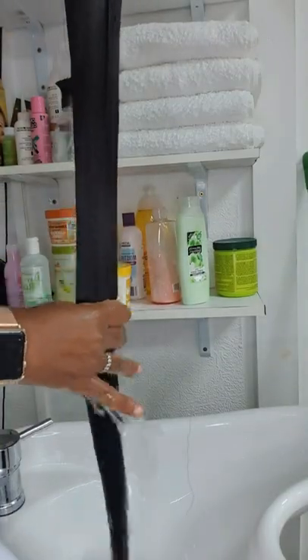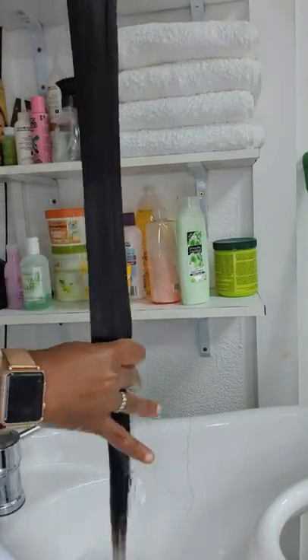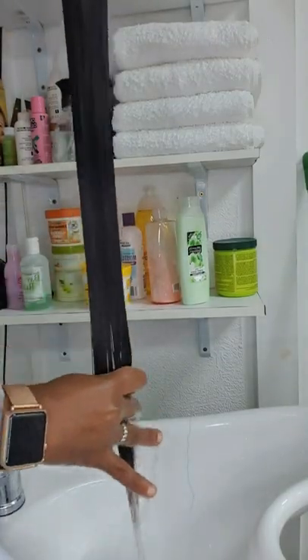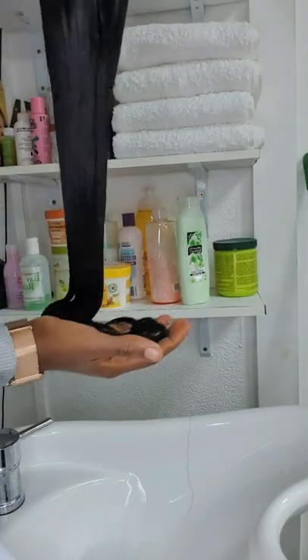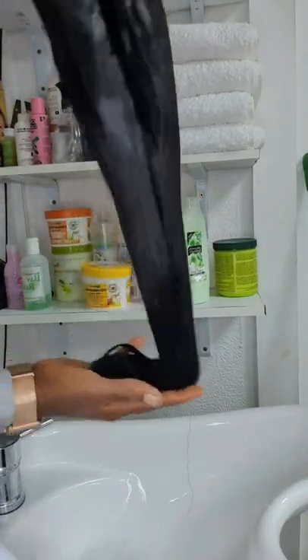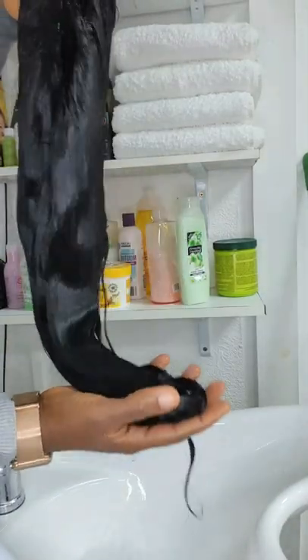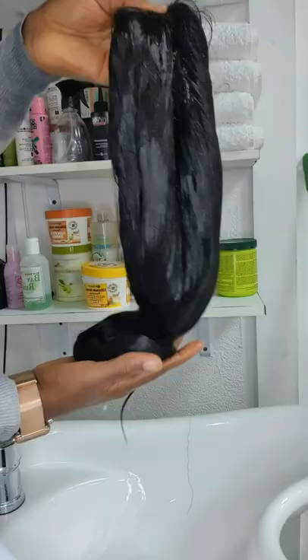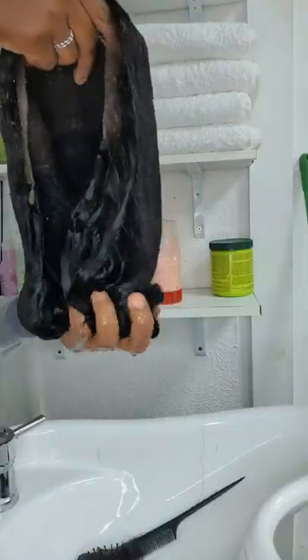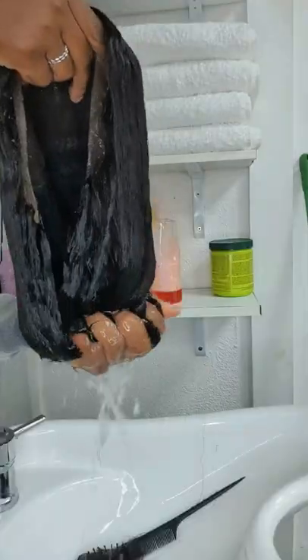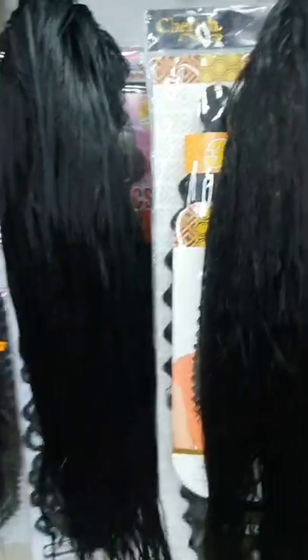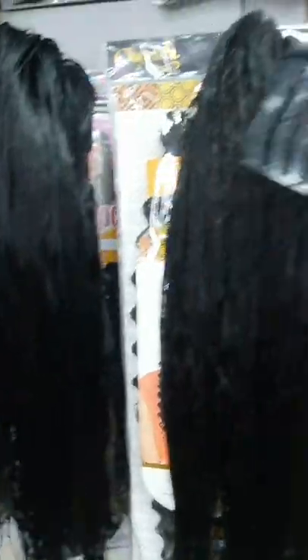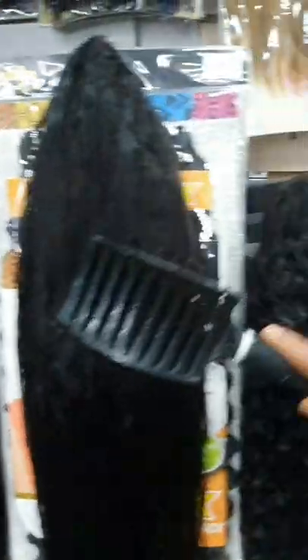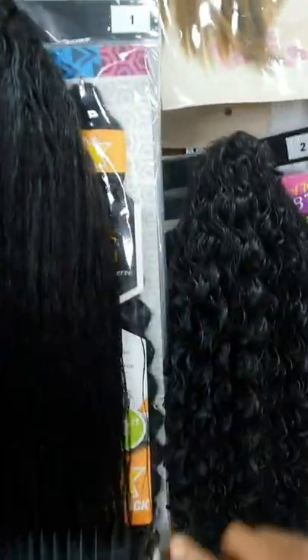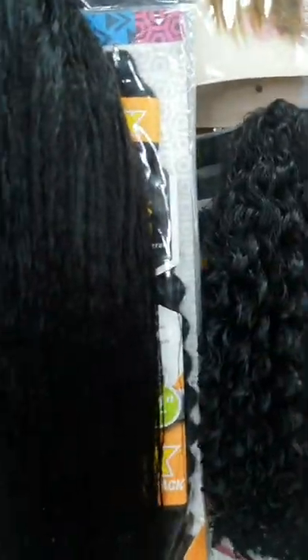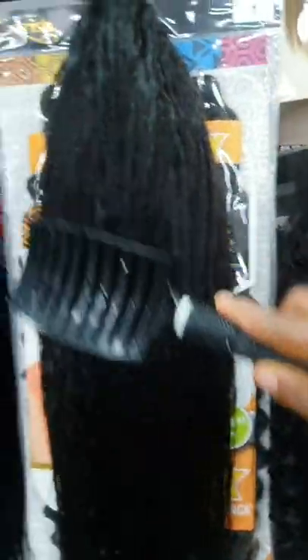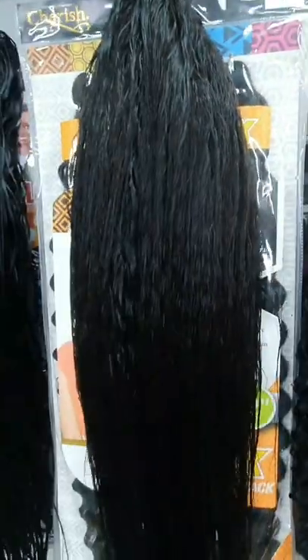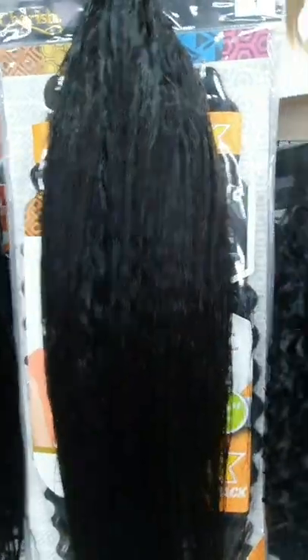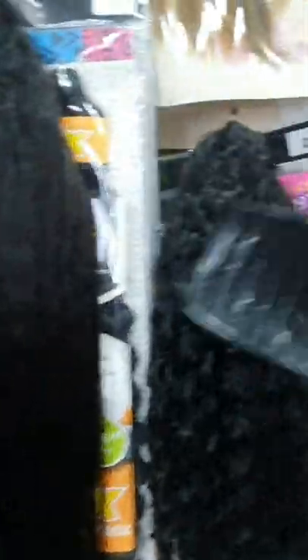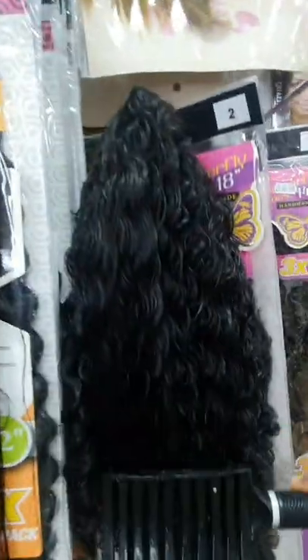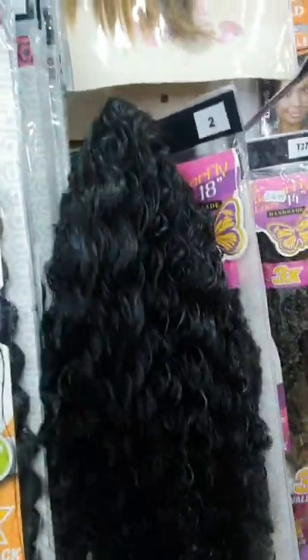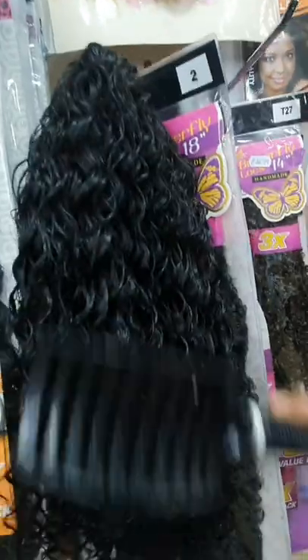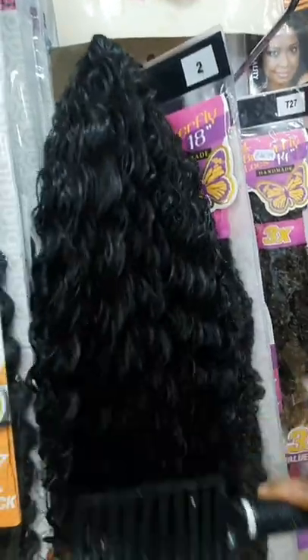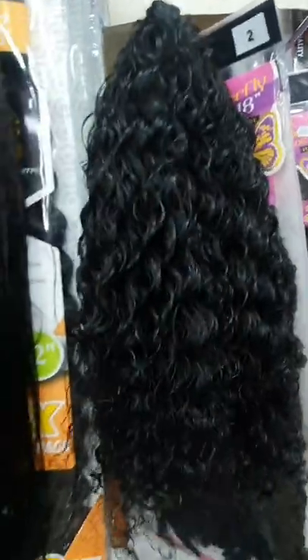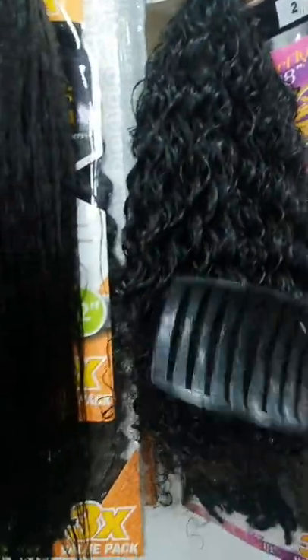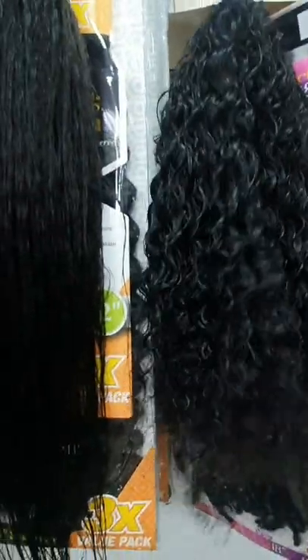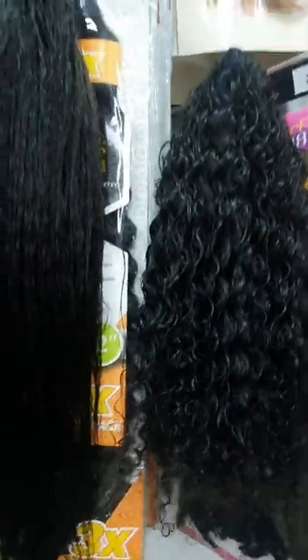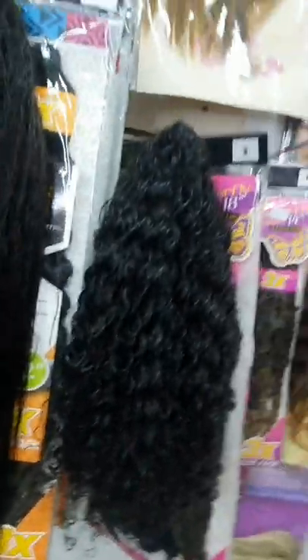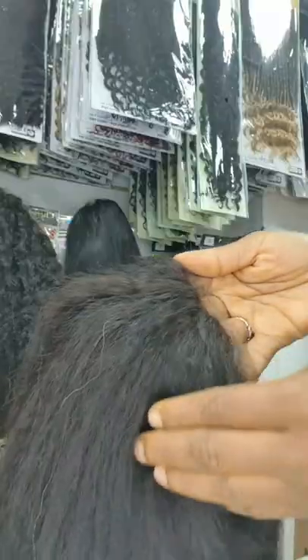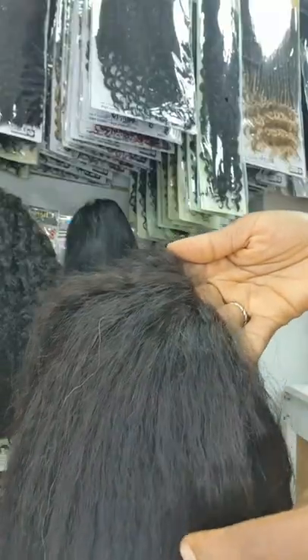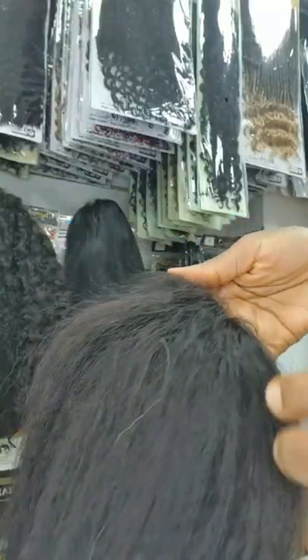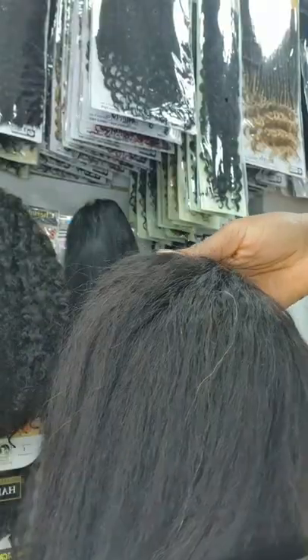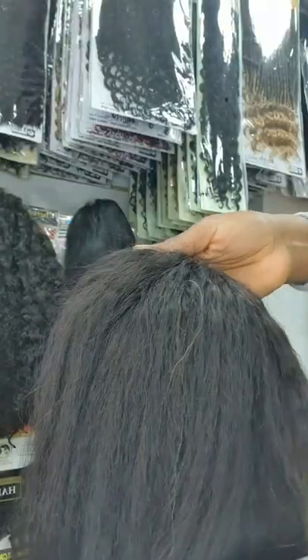Rinse the wig very well just like so. You can also detangle and brush while hanging the wig to dry, just like so. Please watch the full video — even human hair synthetic wigs, you can wash it like that.